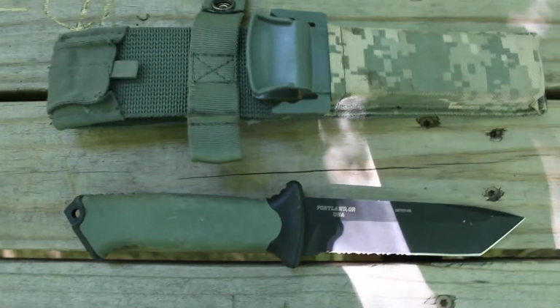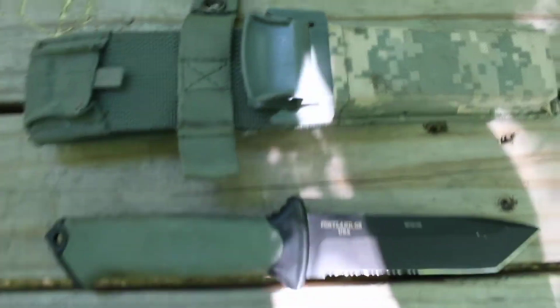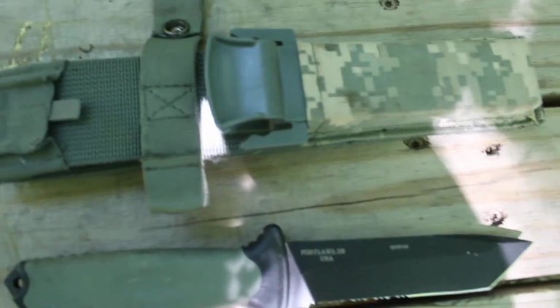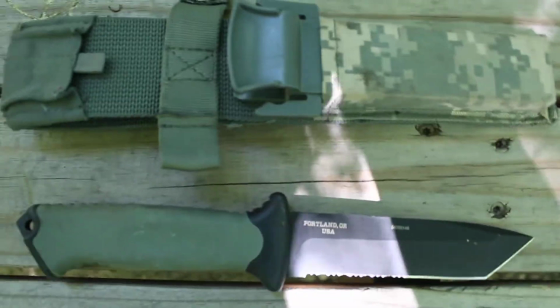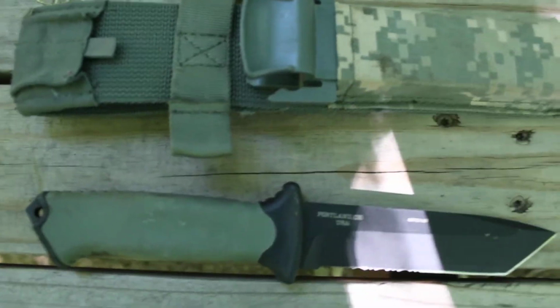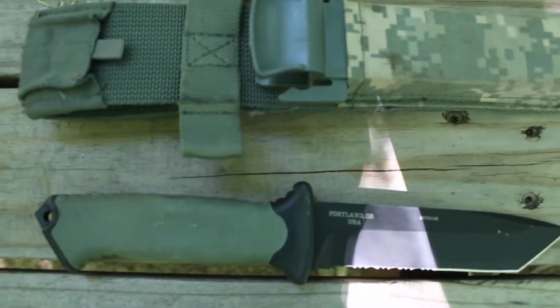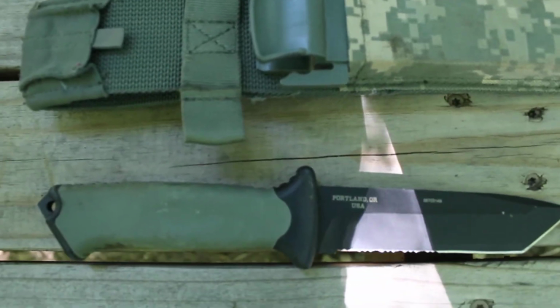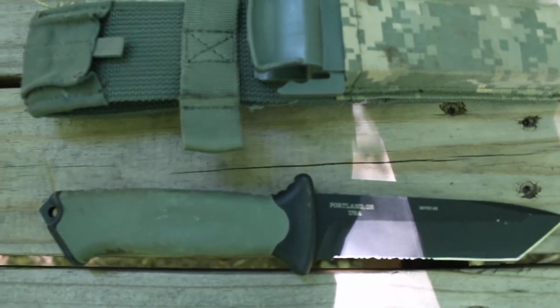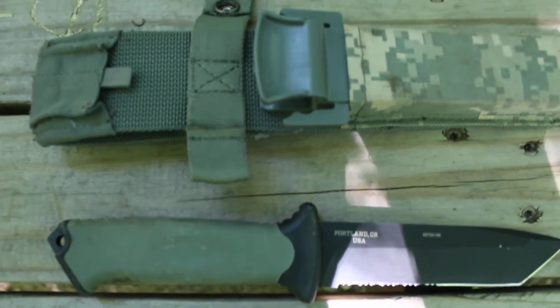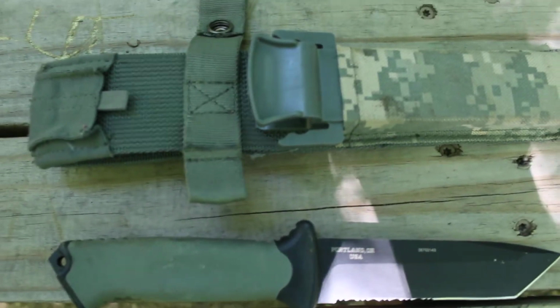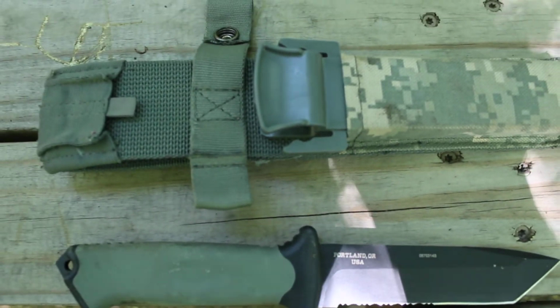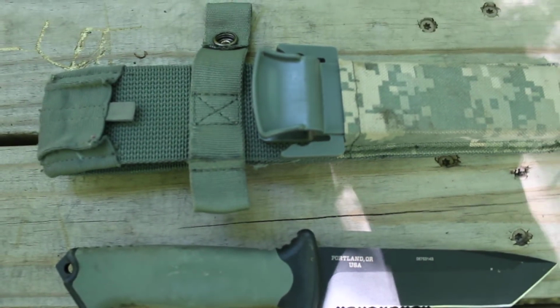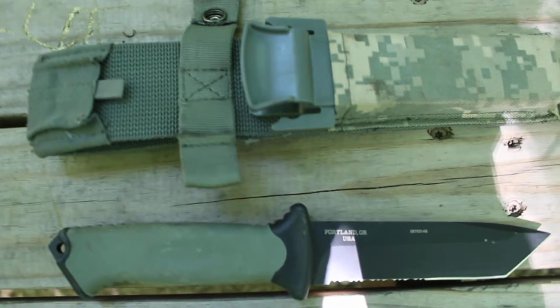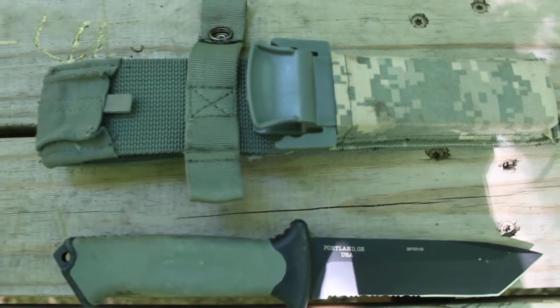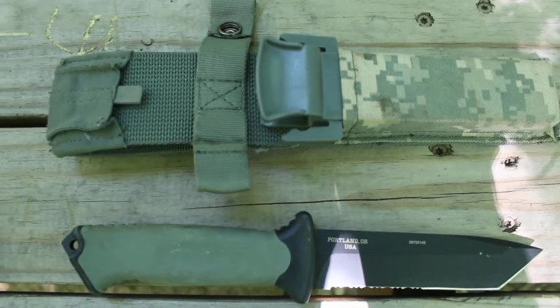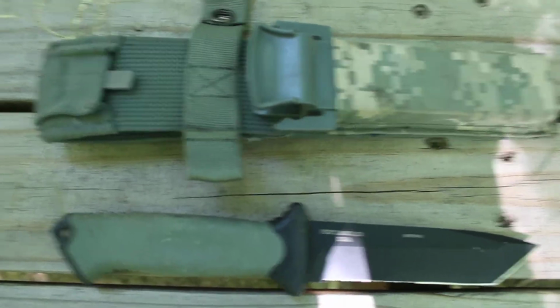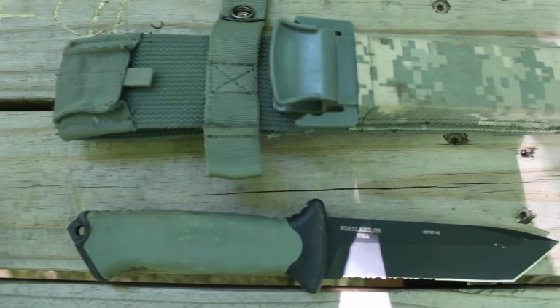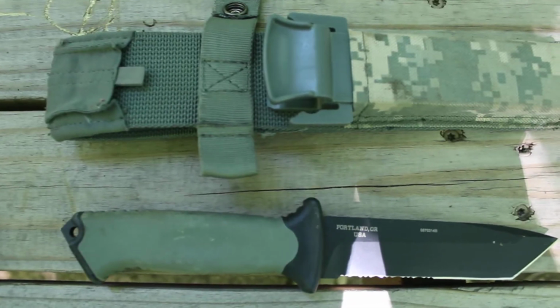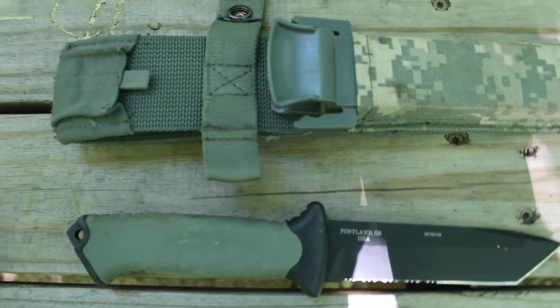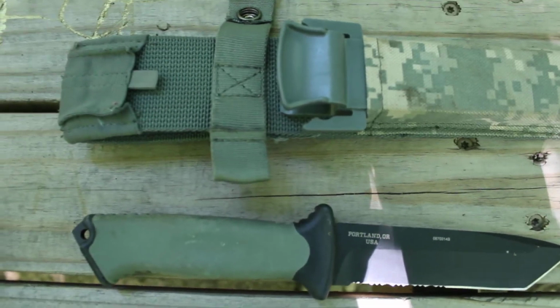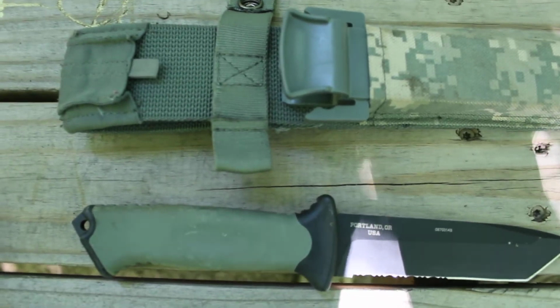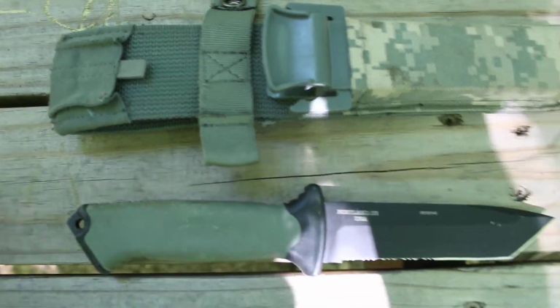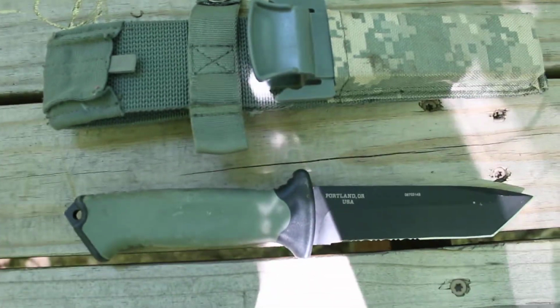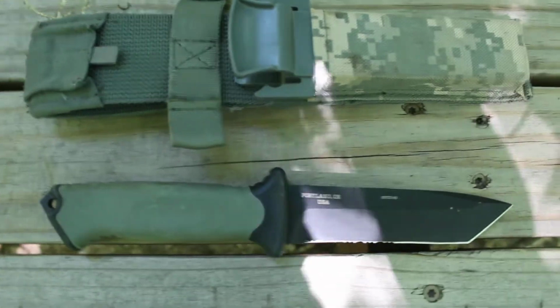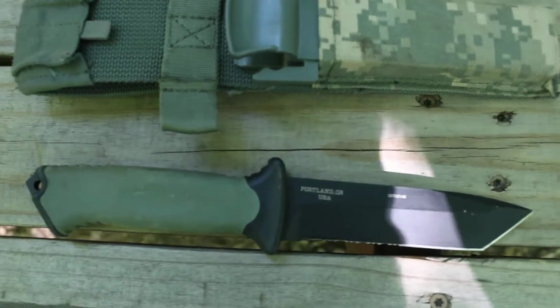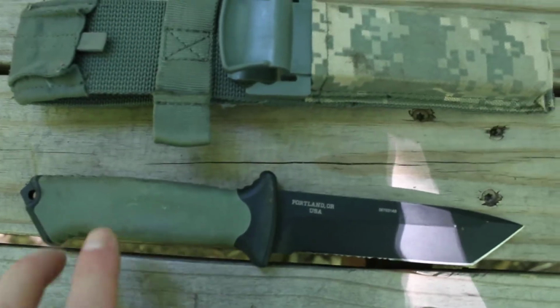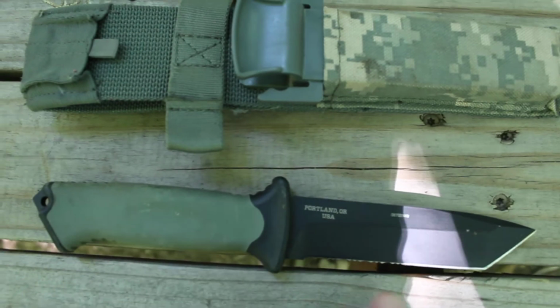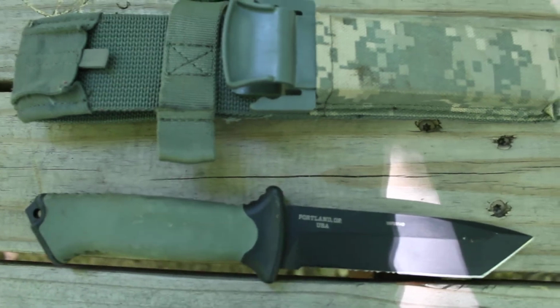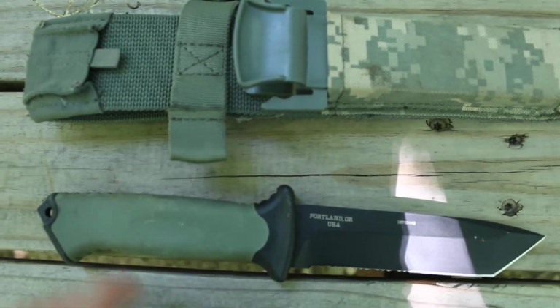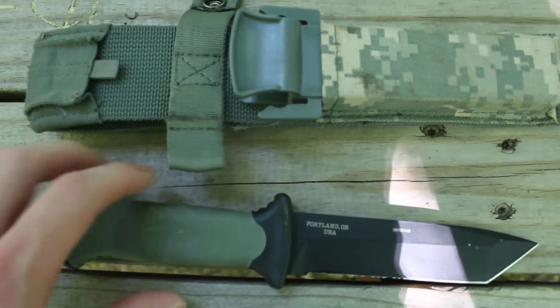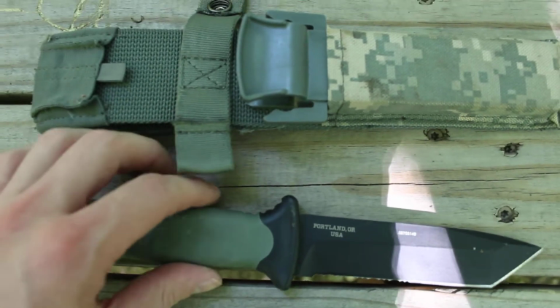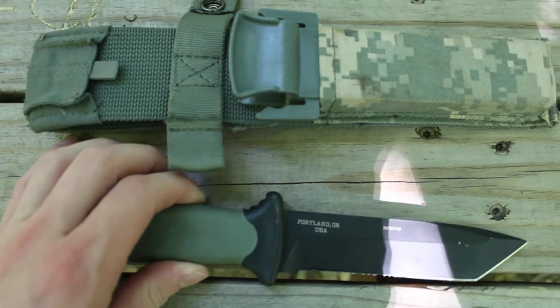What is going on guys, today I'm doing kind of a tabletop review again — I'm out hiking and stuff, so I figured I'll finally review my Gerber Prodigy. It's a fixed blade knife as you can see.